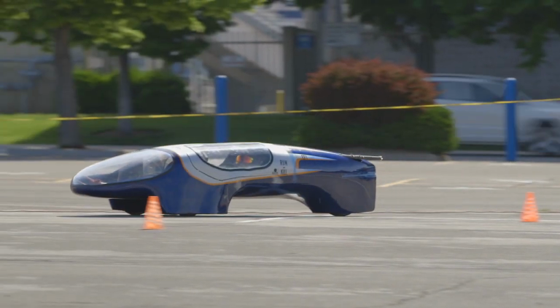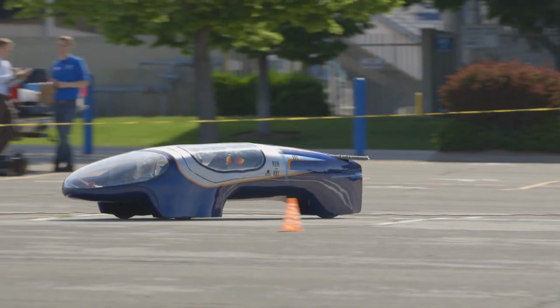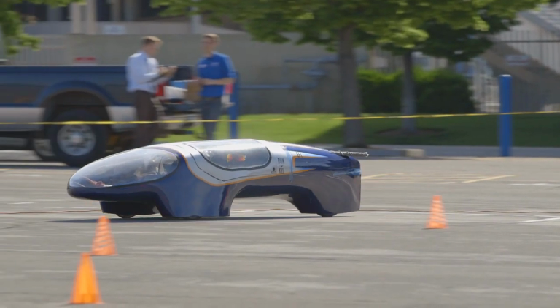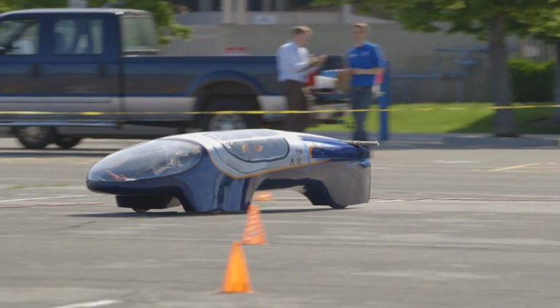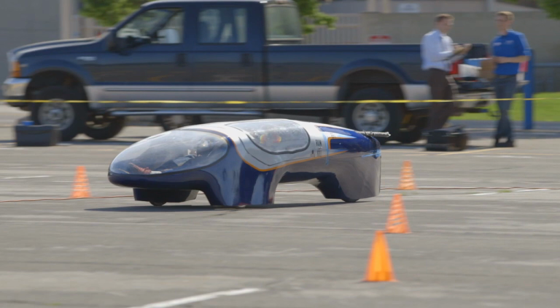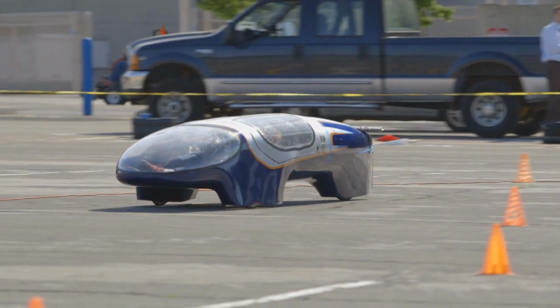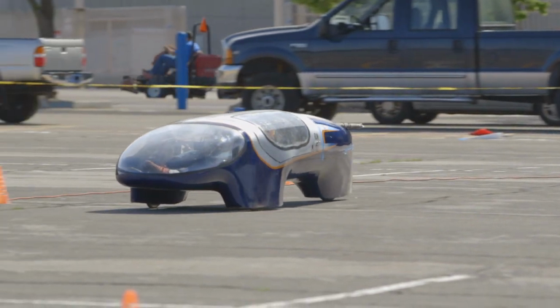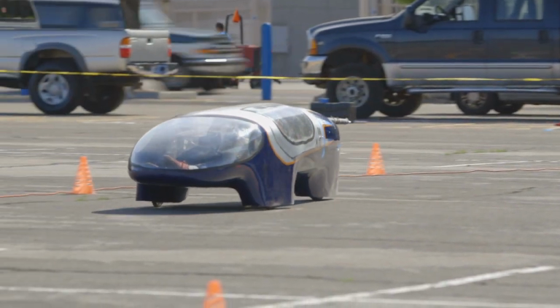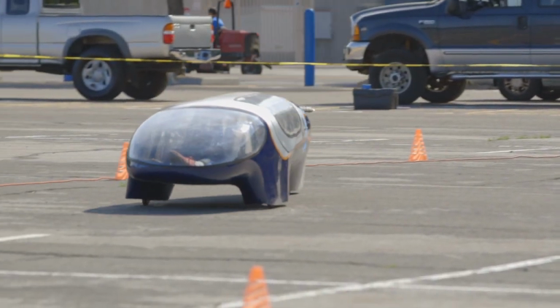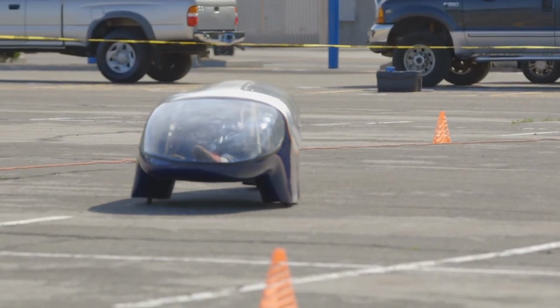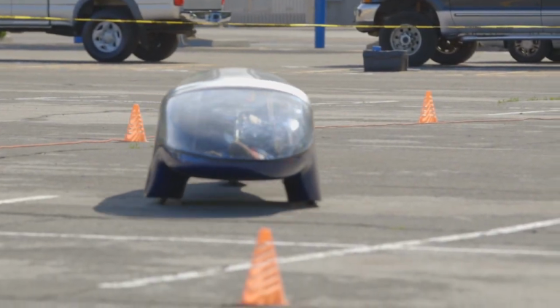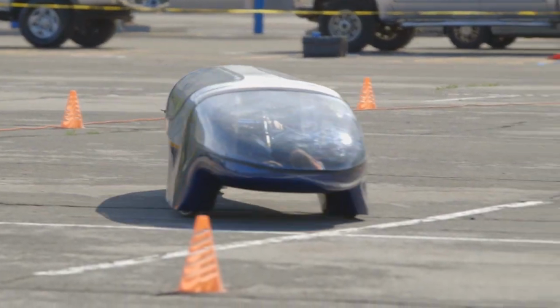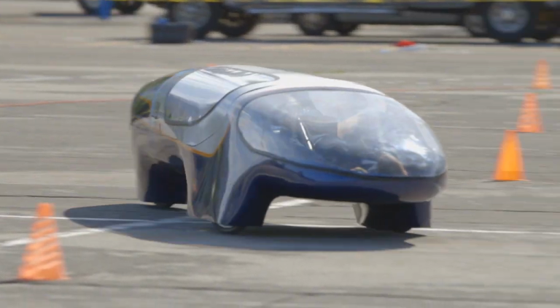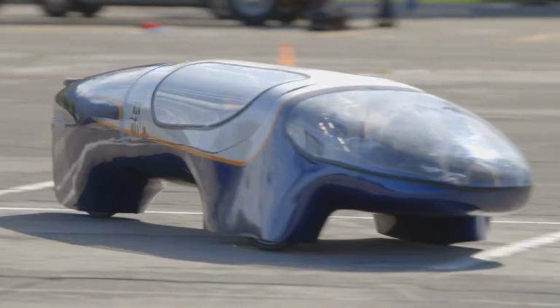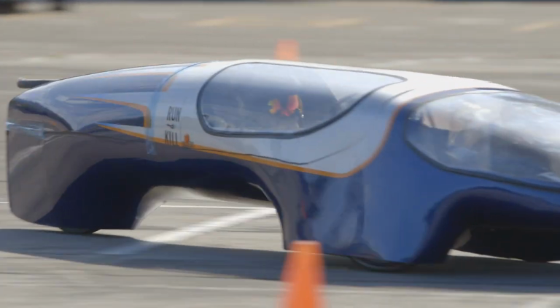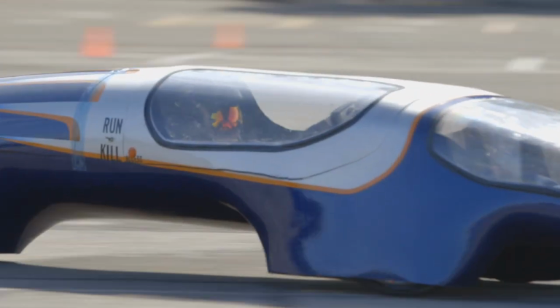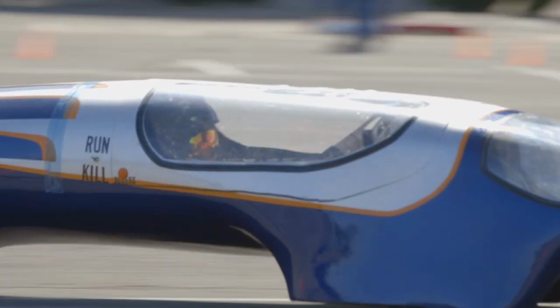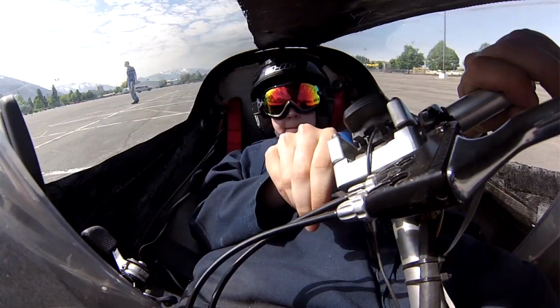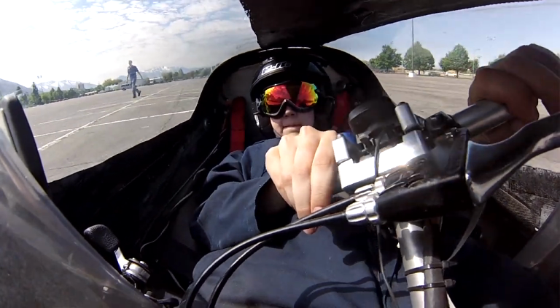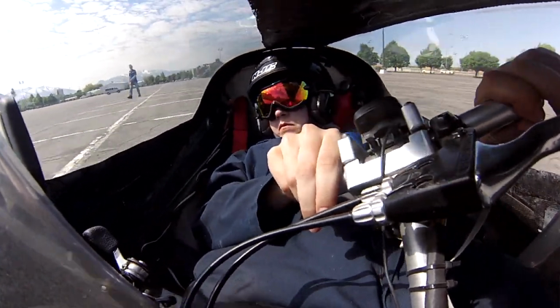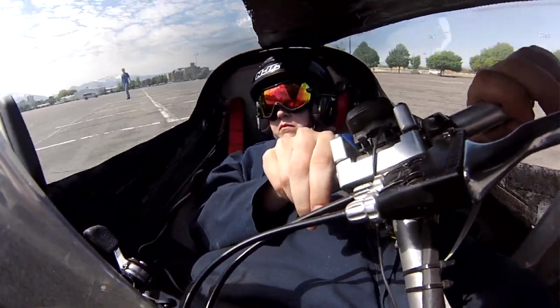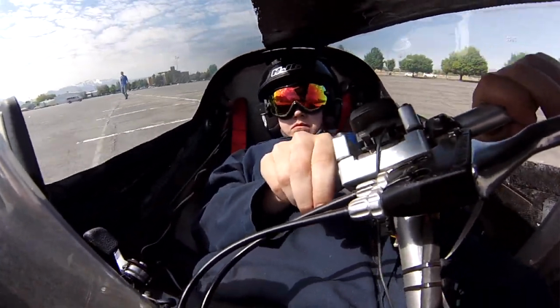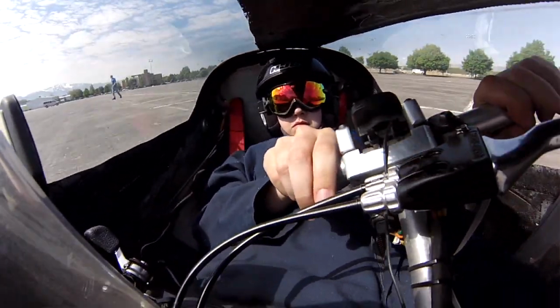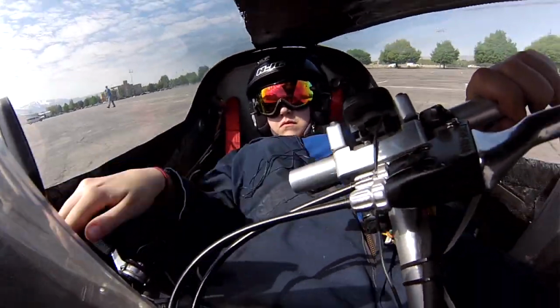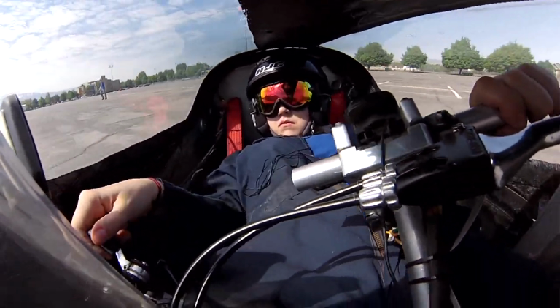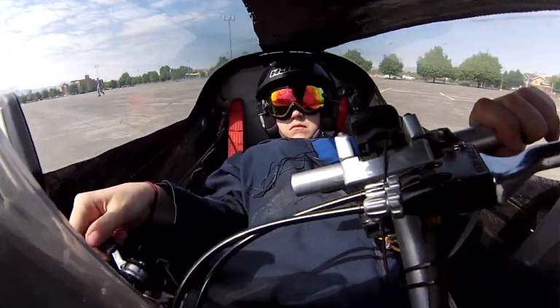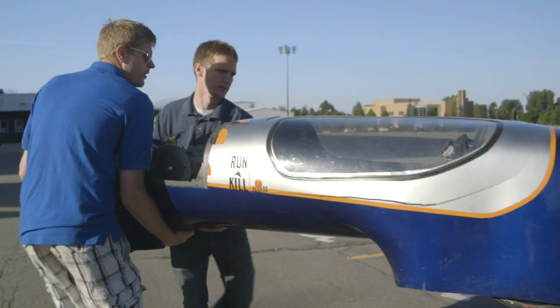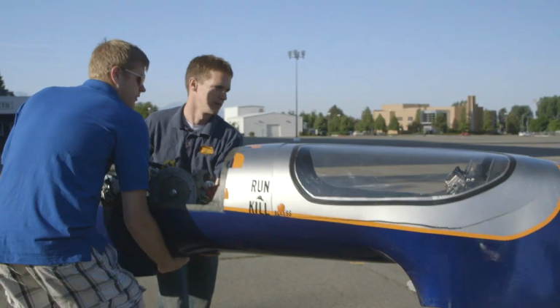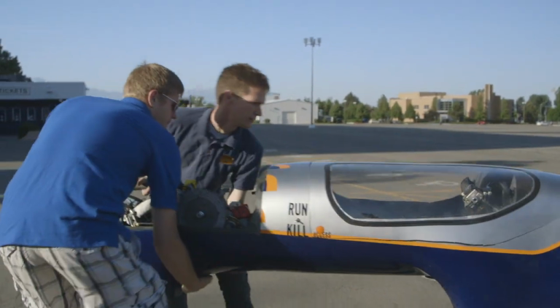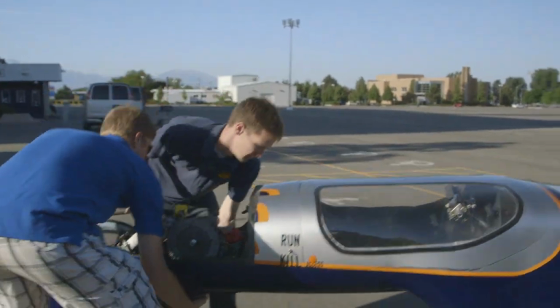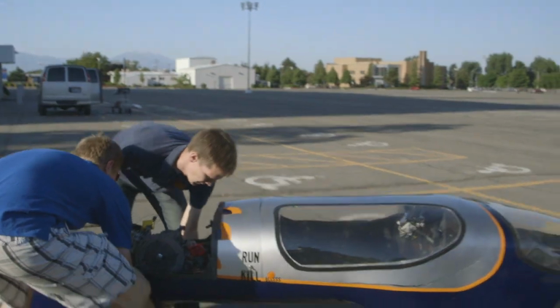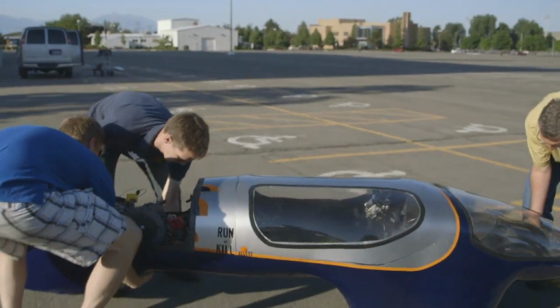It looks the way it does because of two things. First, we want it to be really aerodynamic, so it kind of looks like a fish. It also looks like this because I have to drive it lying down. The car is also very lightweight — it weighs less than 100 pounds, so I actually weigh more than the car does when we drive.